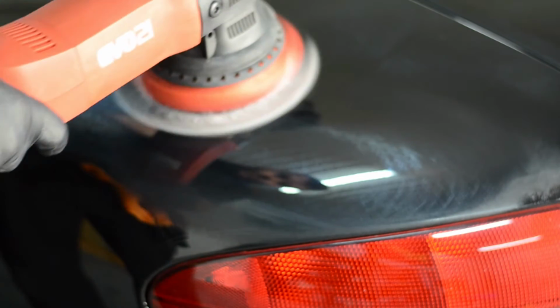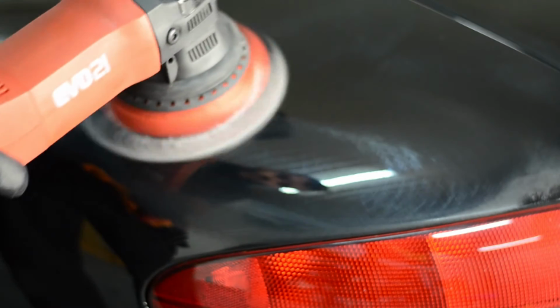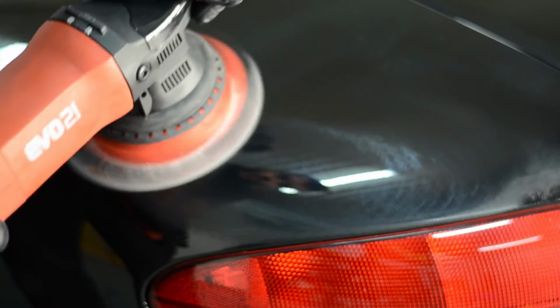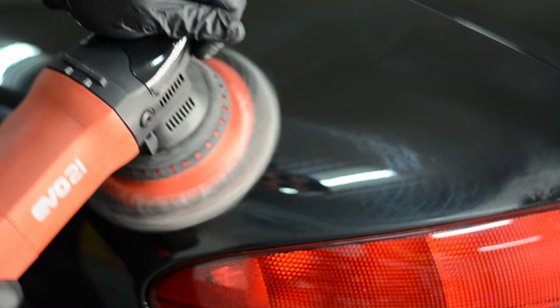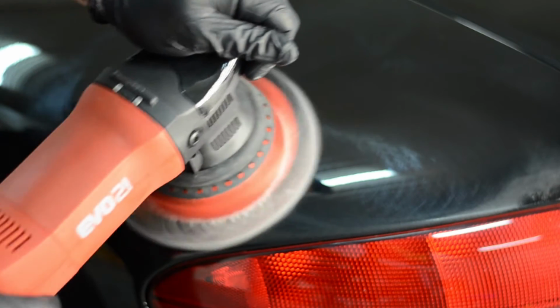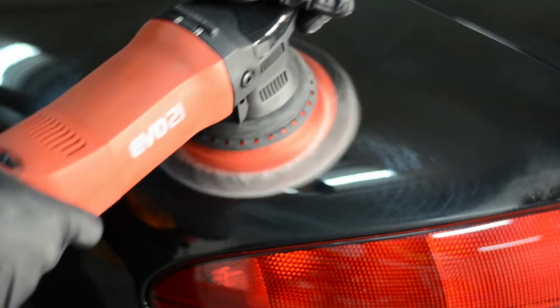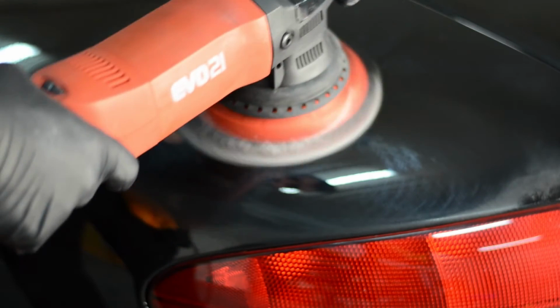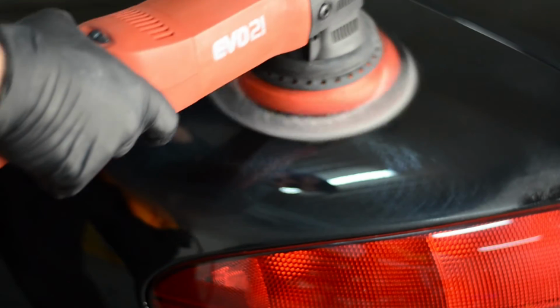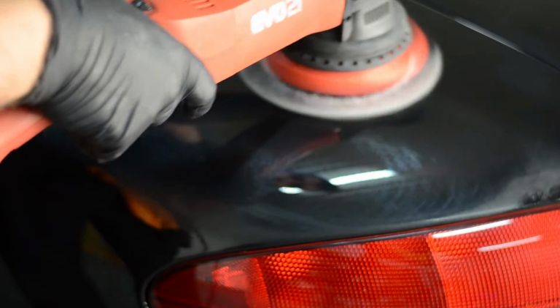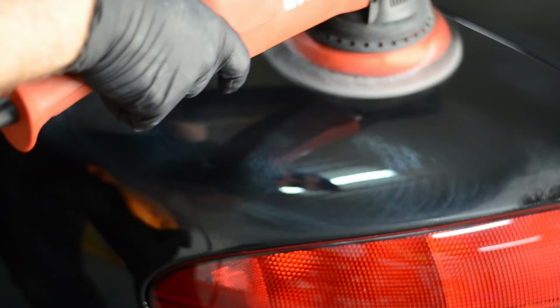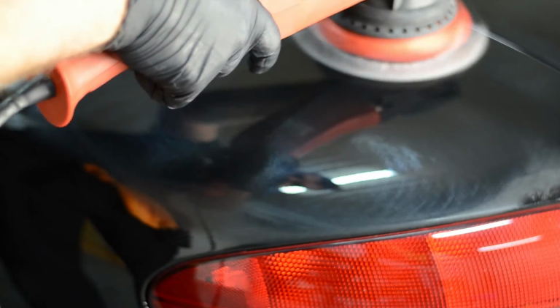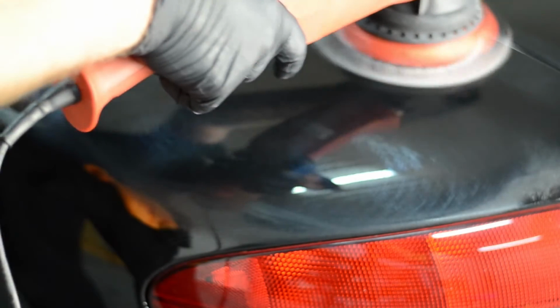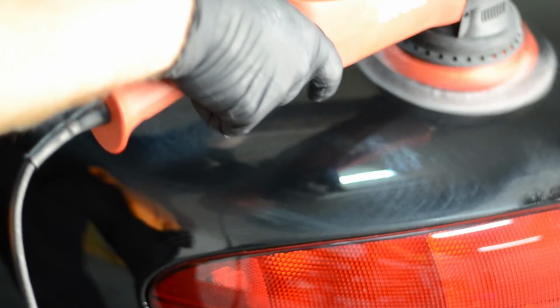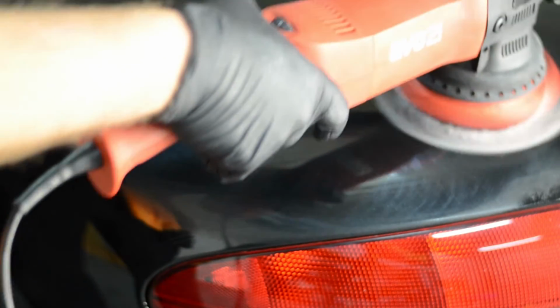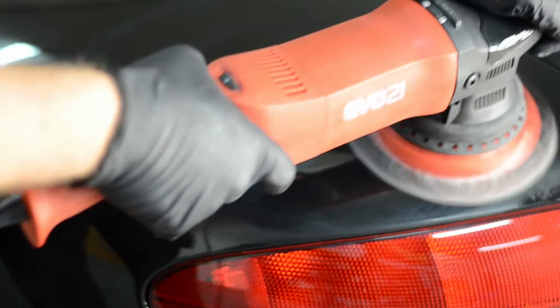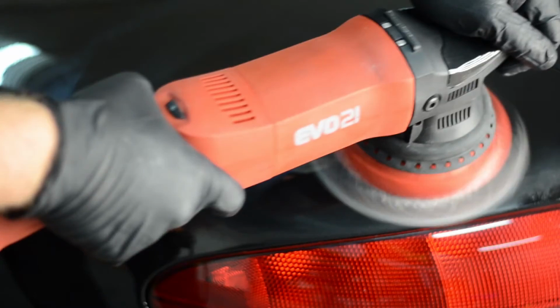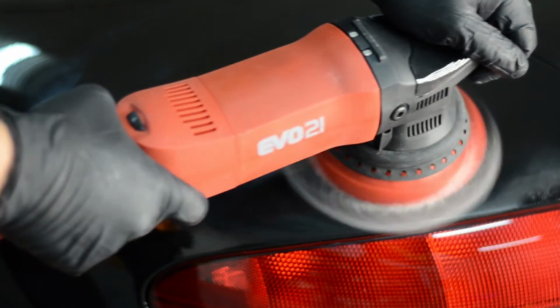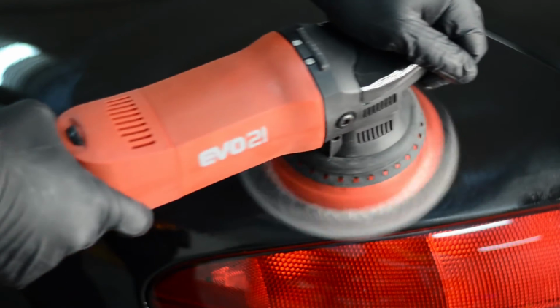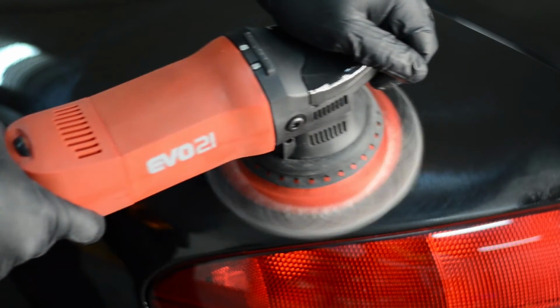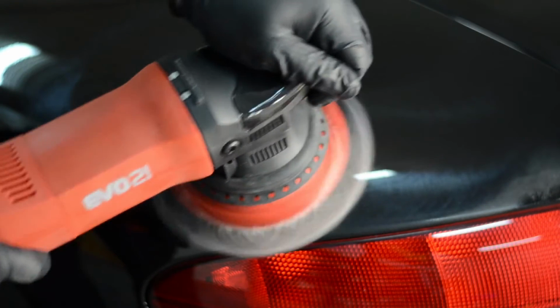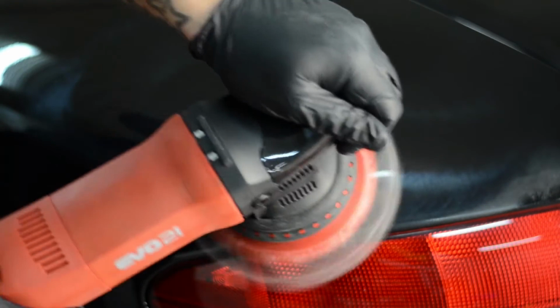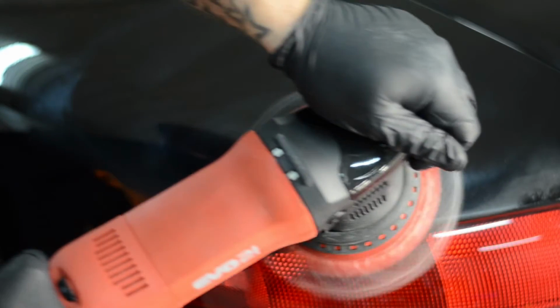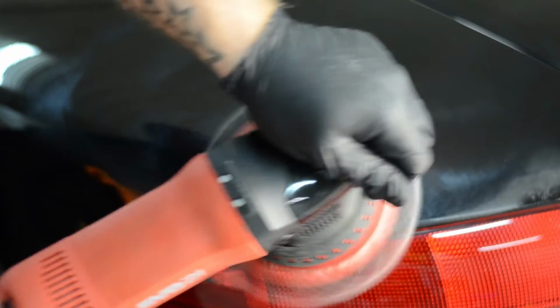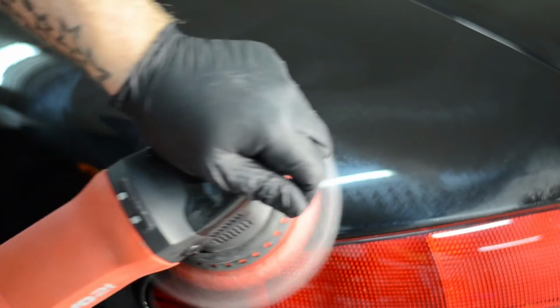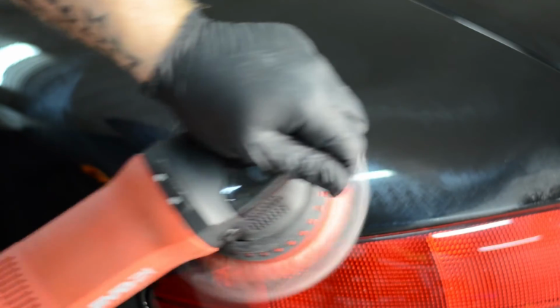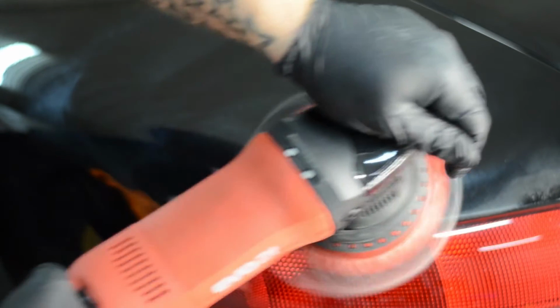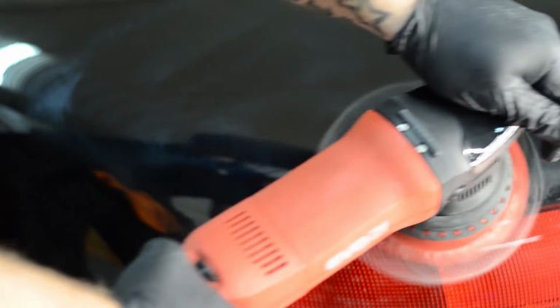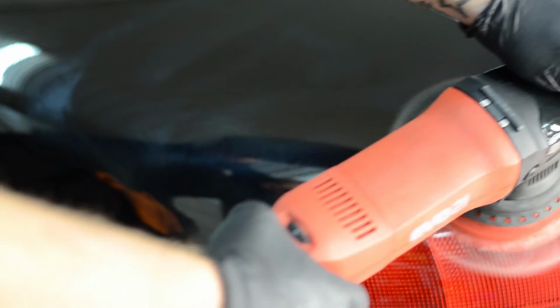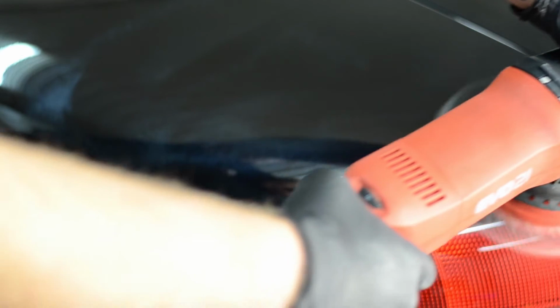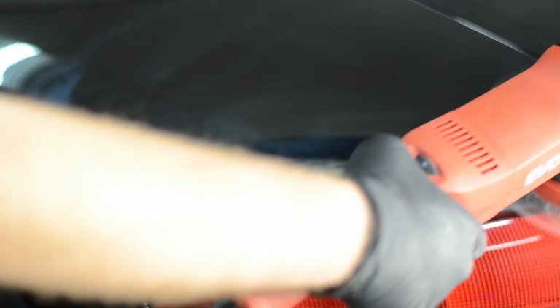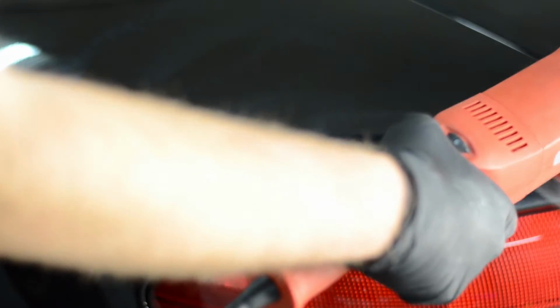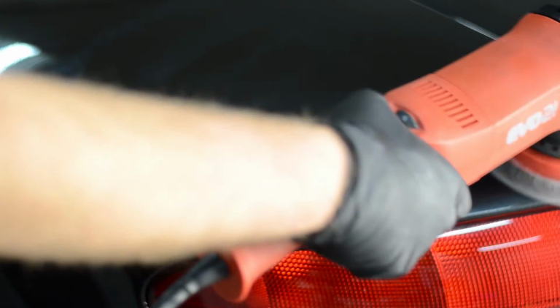Unlike the Rupes 21, the EVO21 doesn't have any friction between the backing plate and the cowling of the polisher. Which means, coupled with the higher watt motor, it doesn't bog down as much on curves. This is a great improvement.